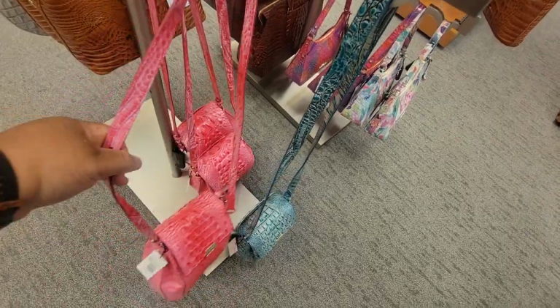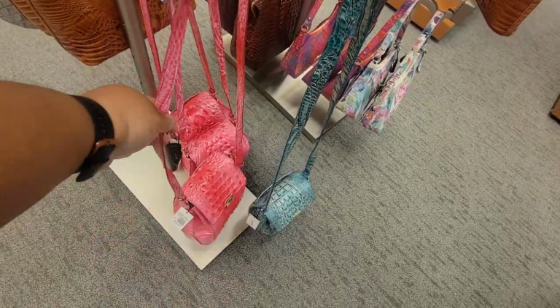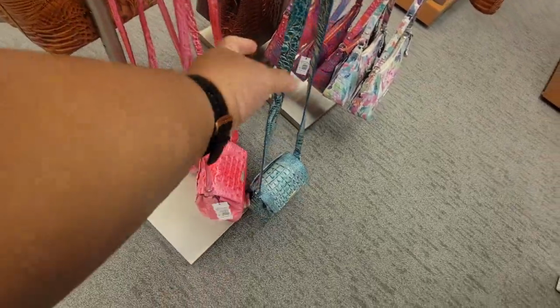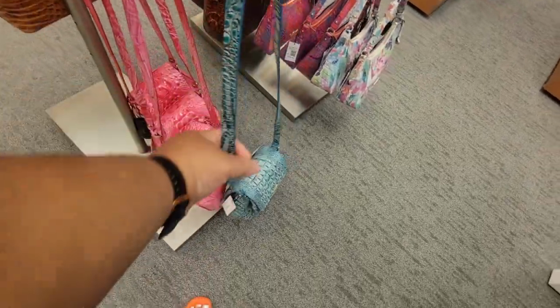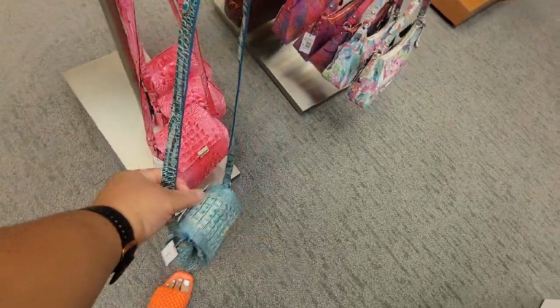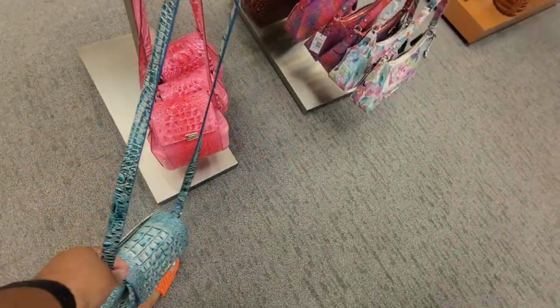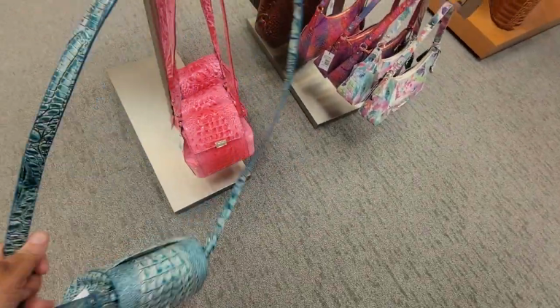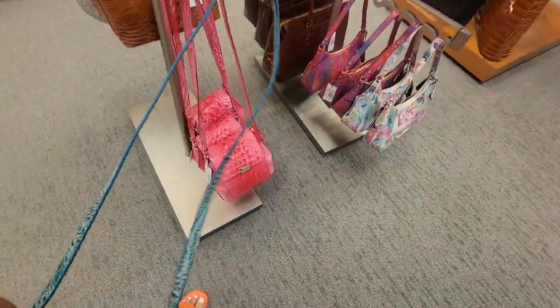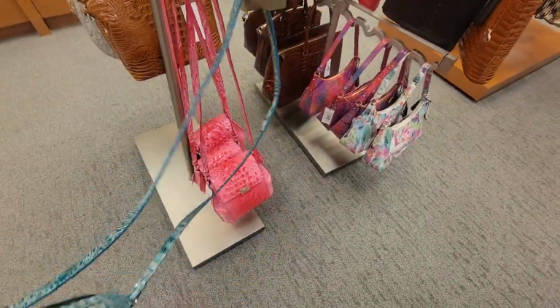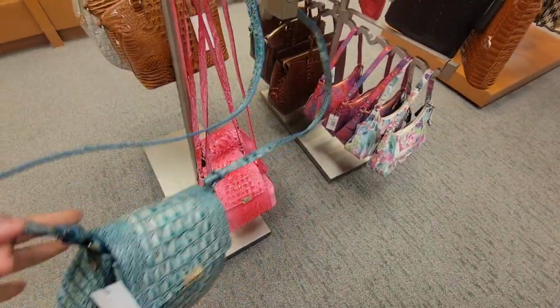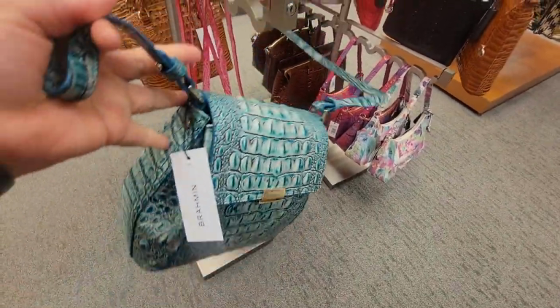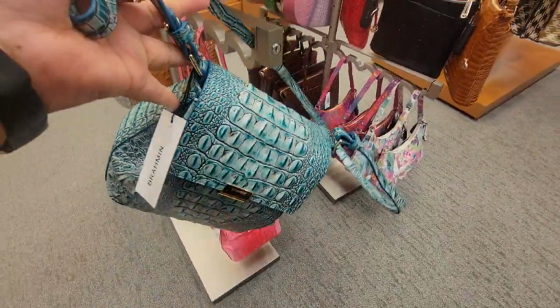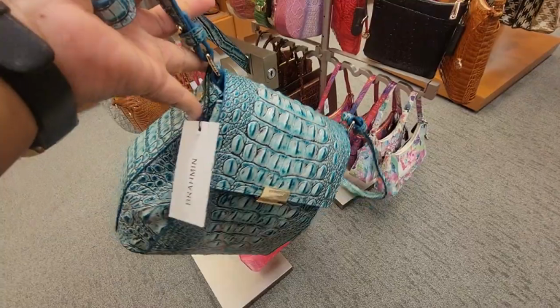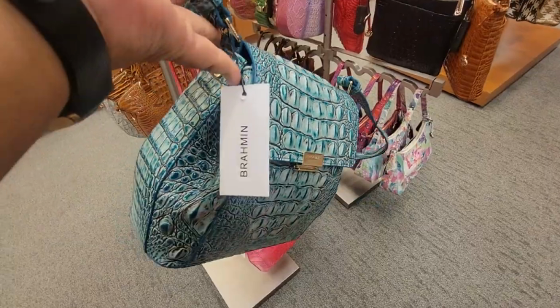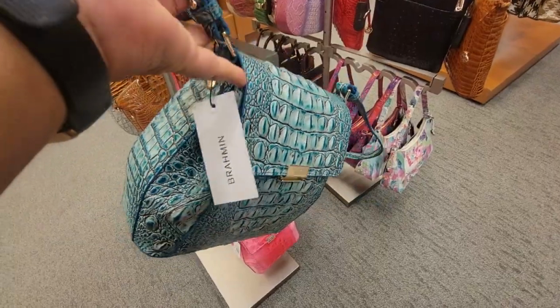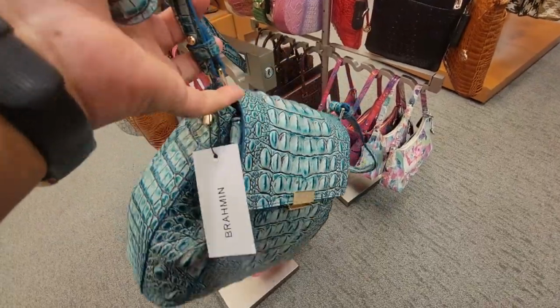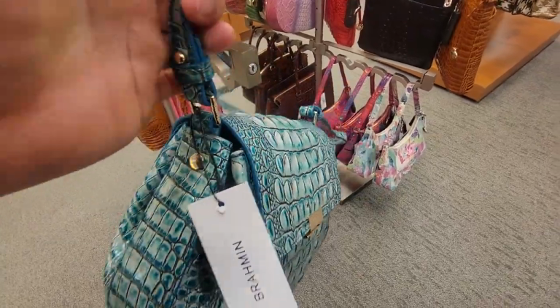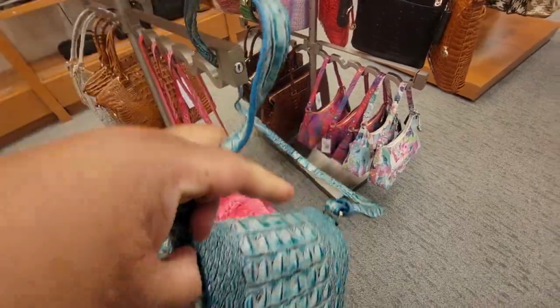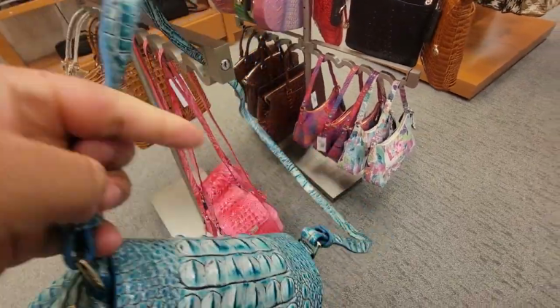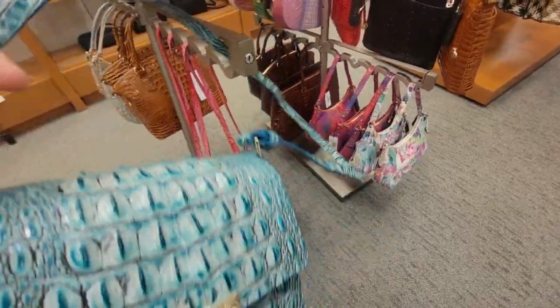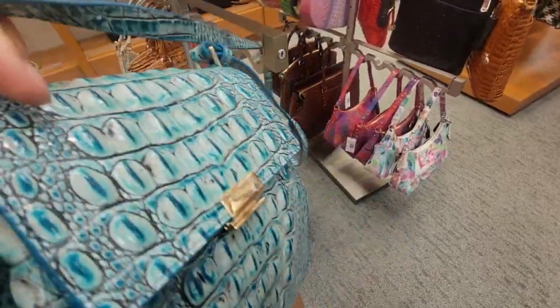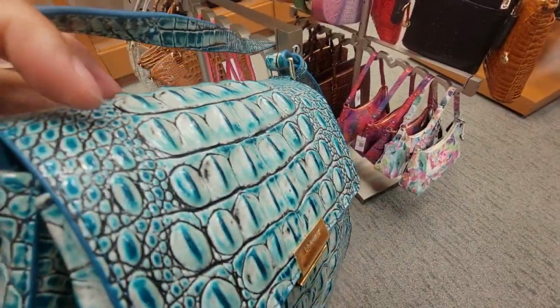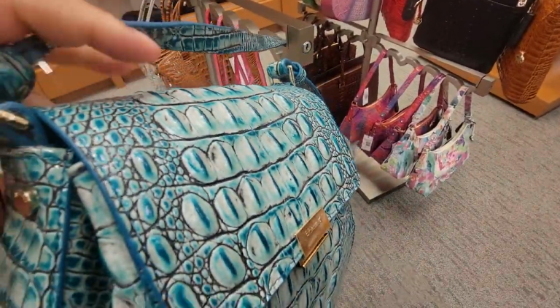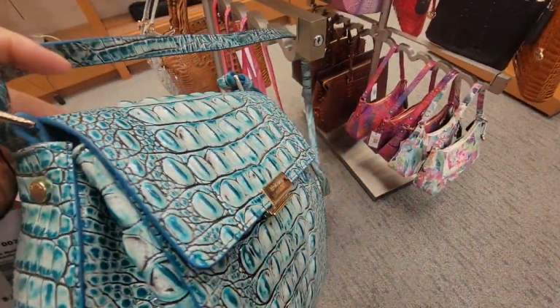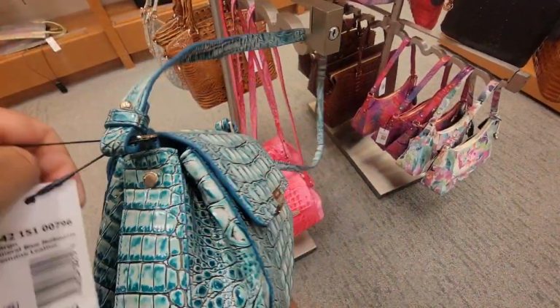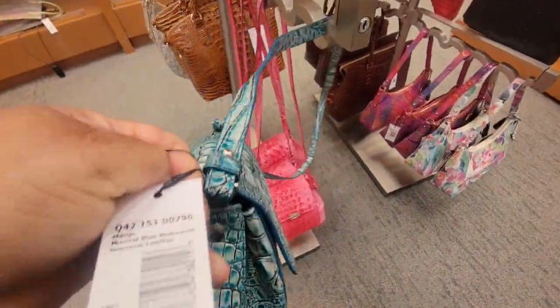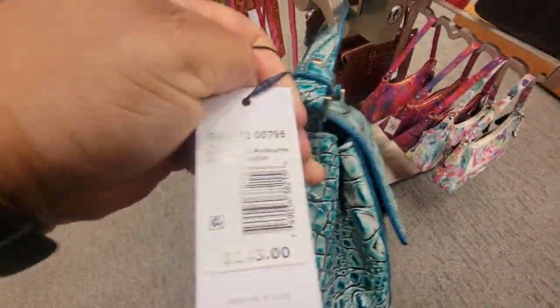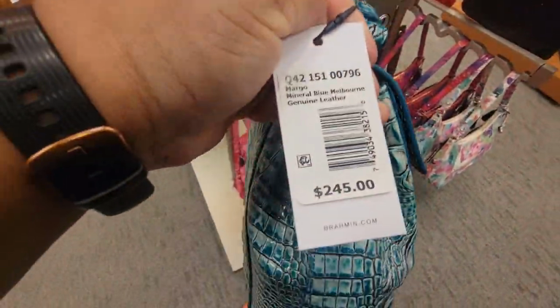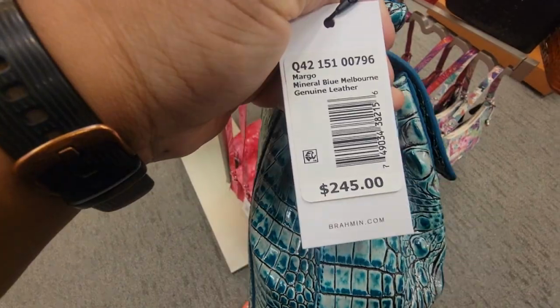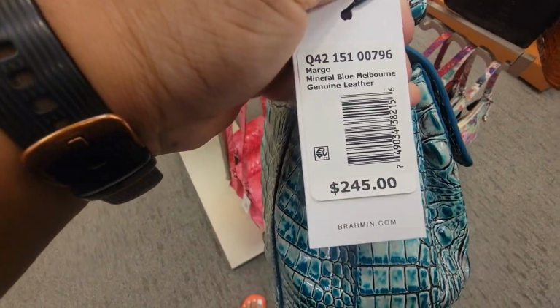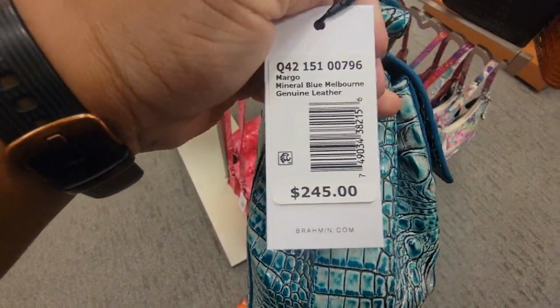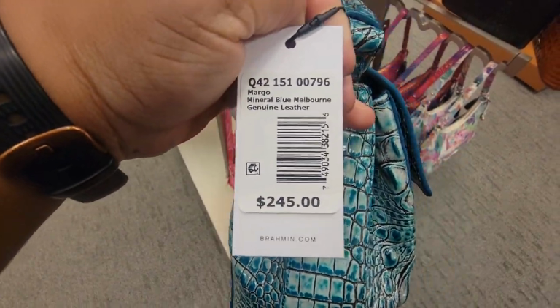And they have the green one right here as well. Let me see what the name of this is — Mineral Blue. Okay.